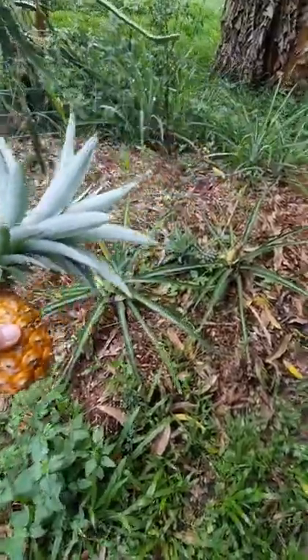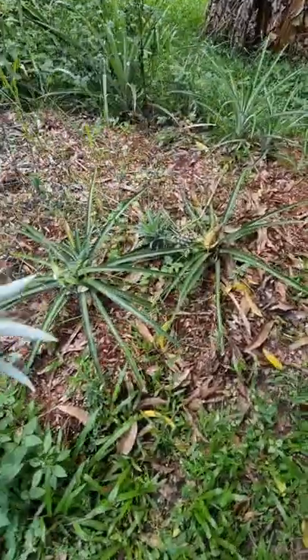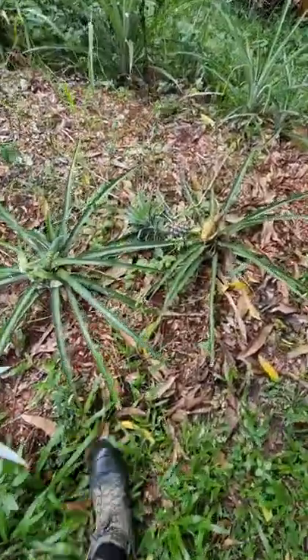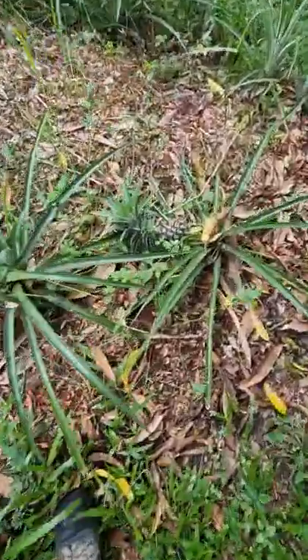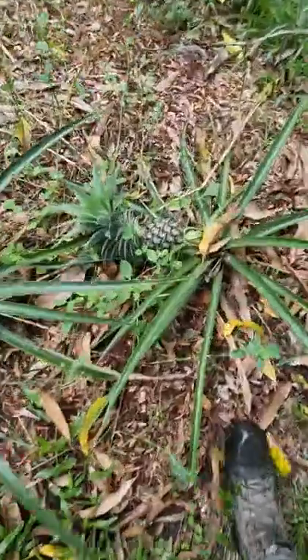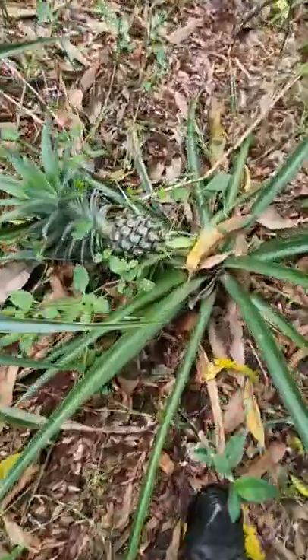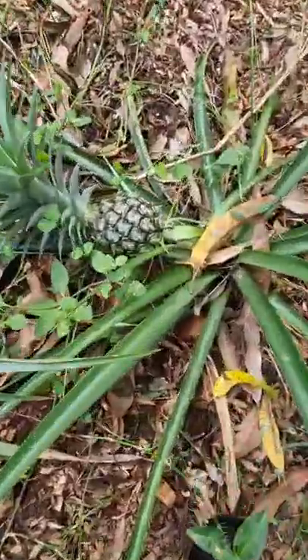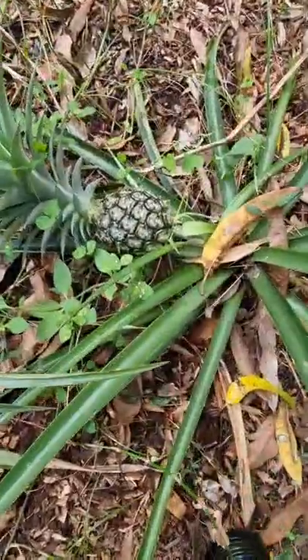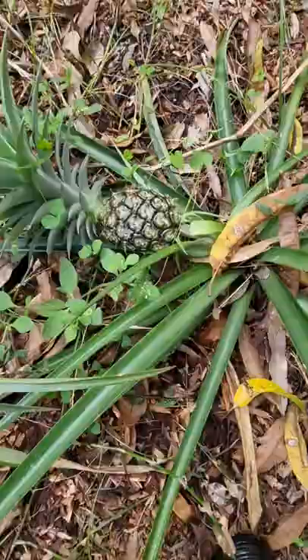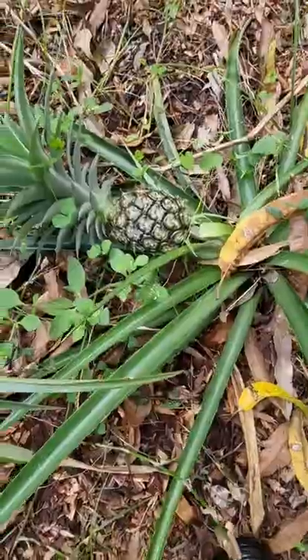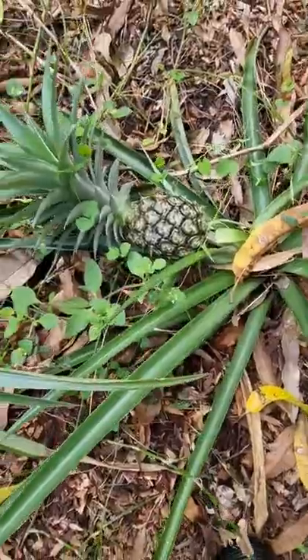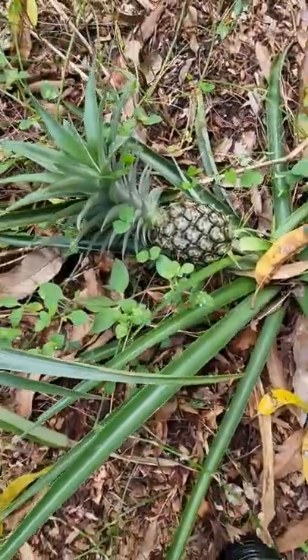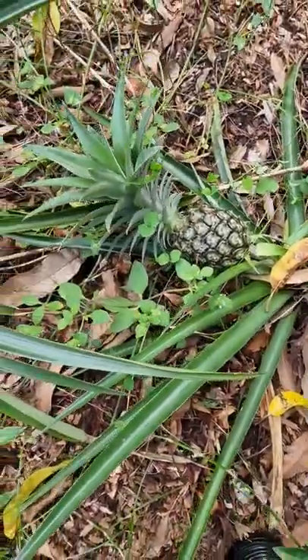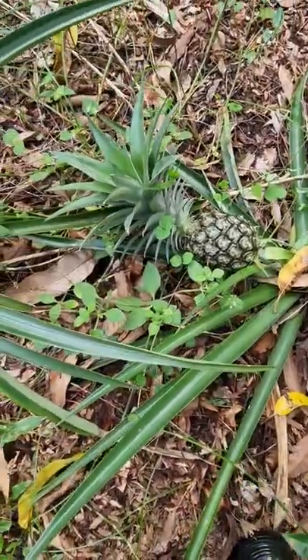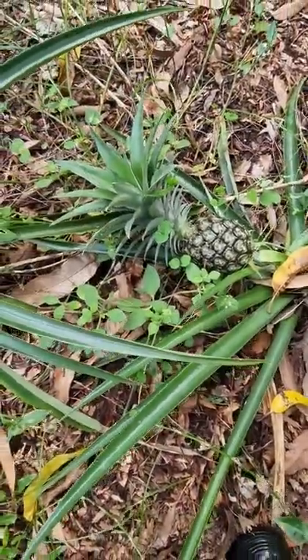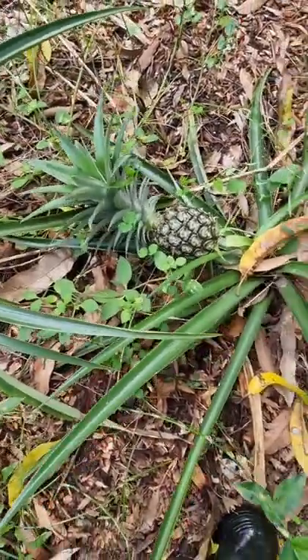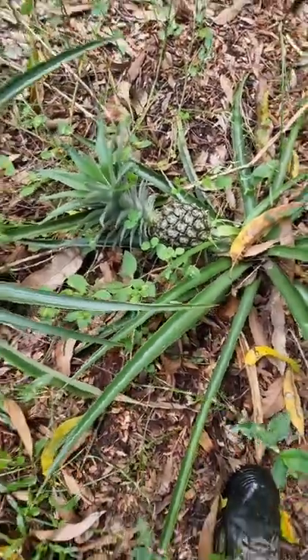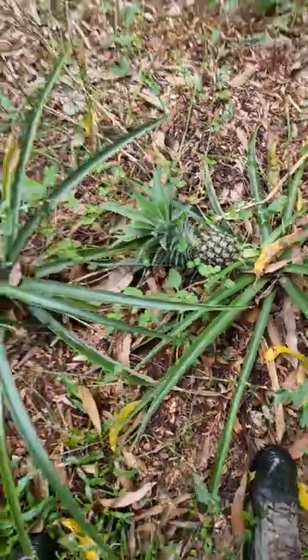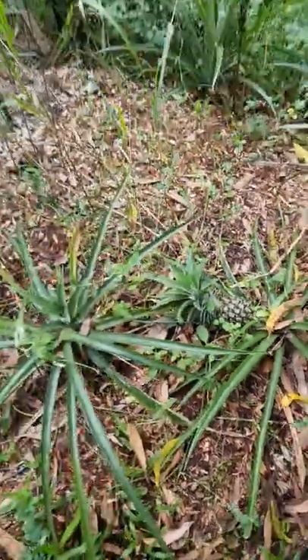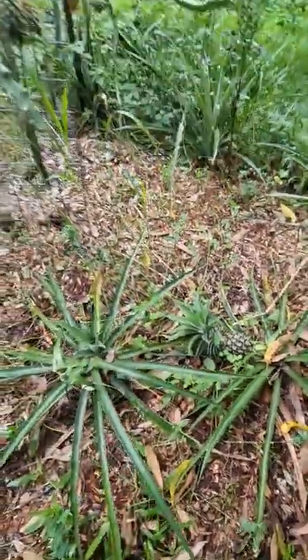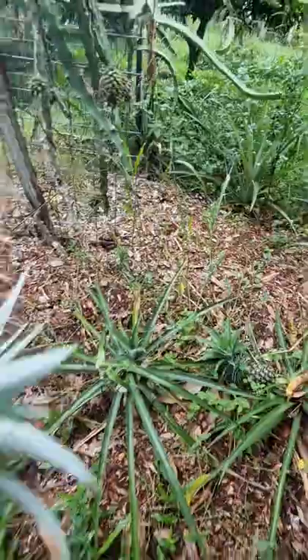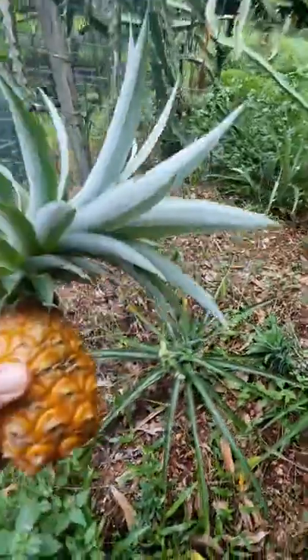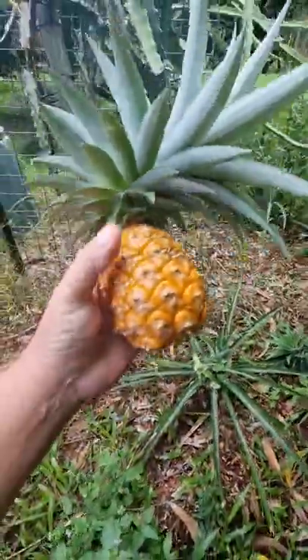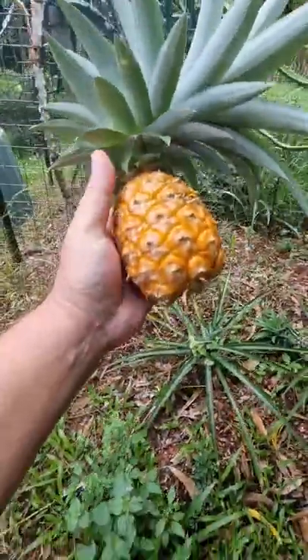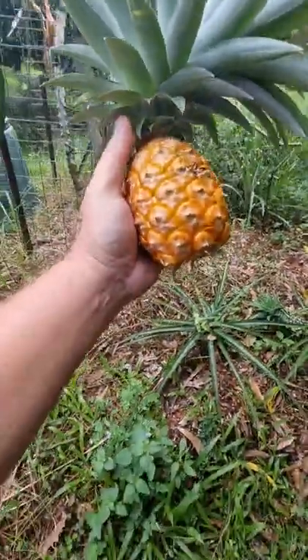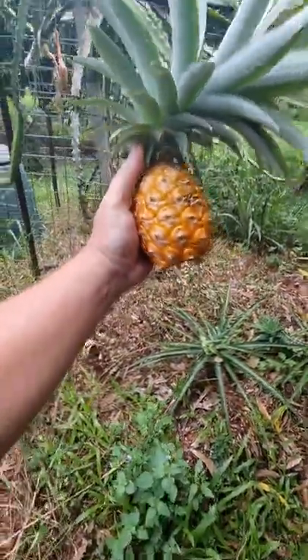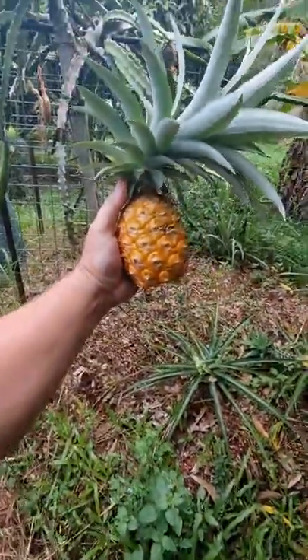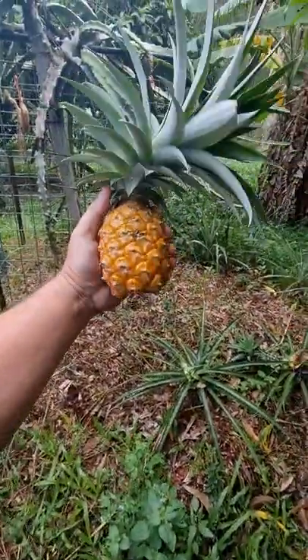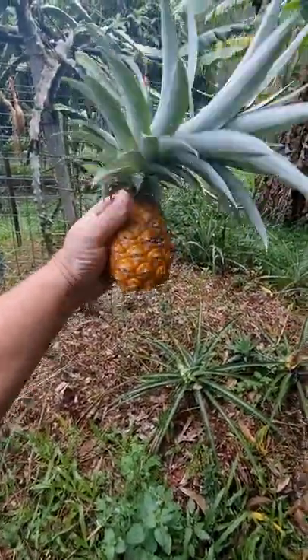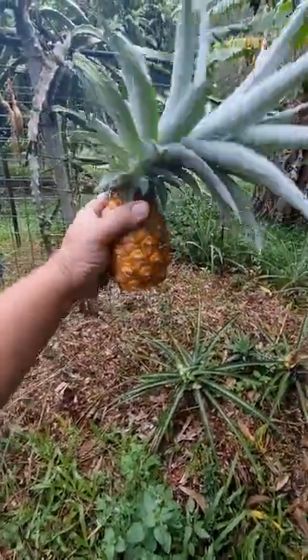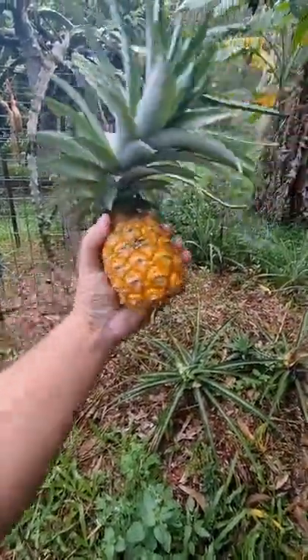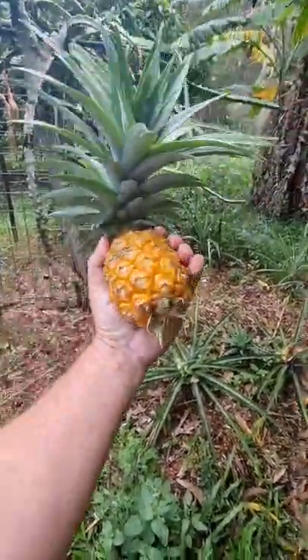There's another one here that's starting to ripen and it's got a big top too. Interesting, and it's curled over.